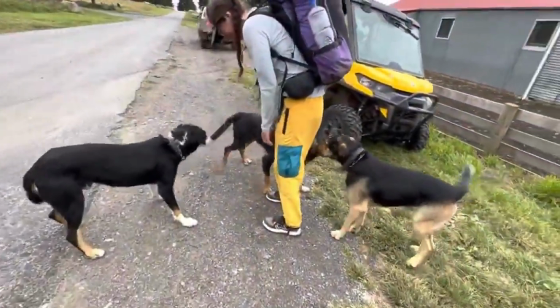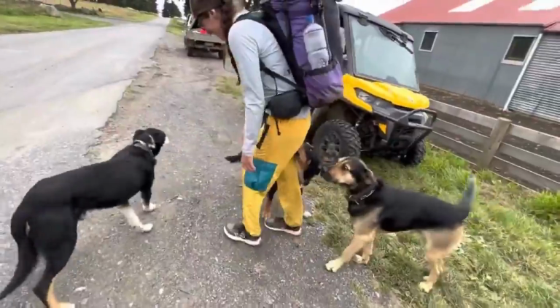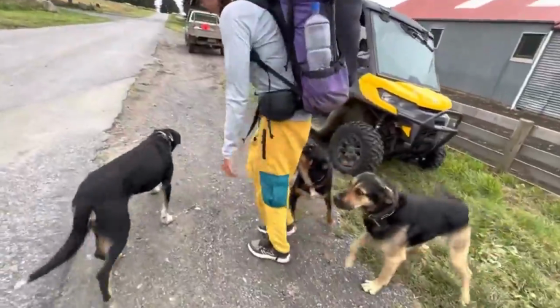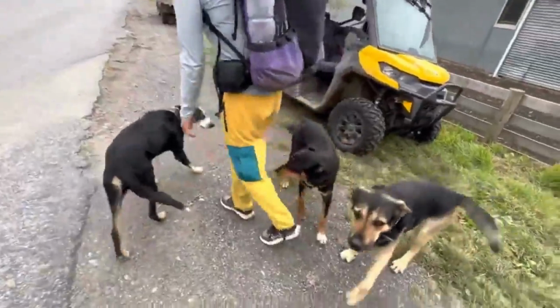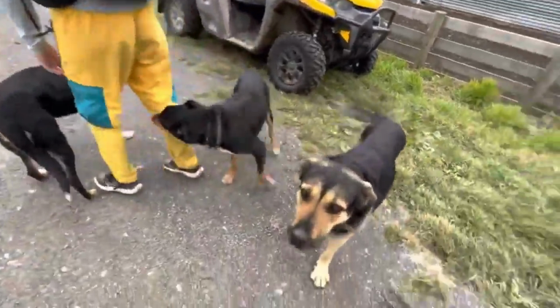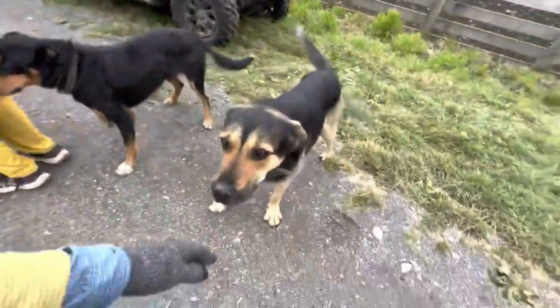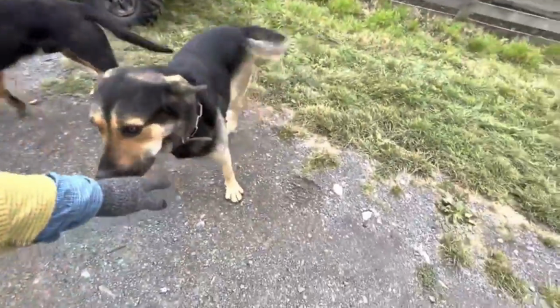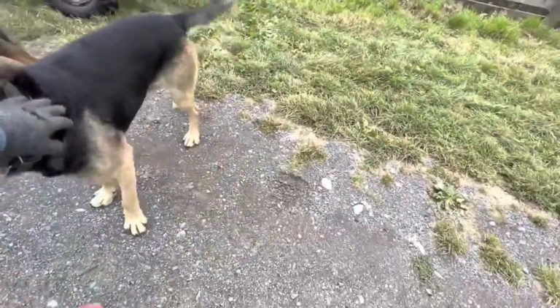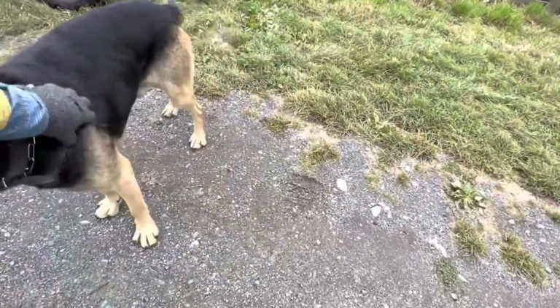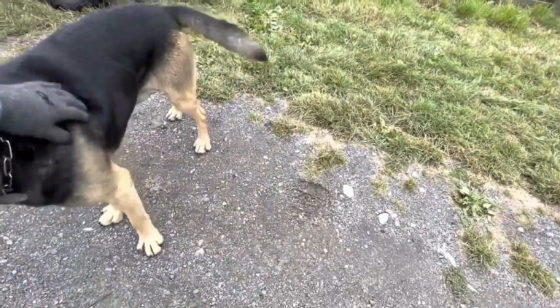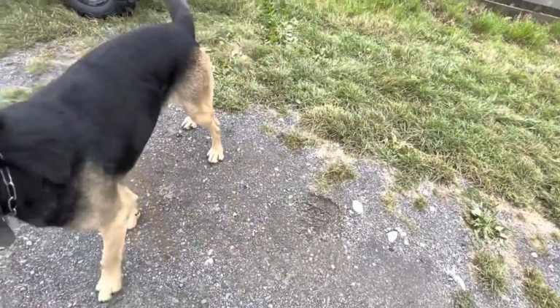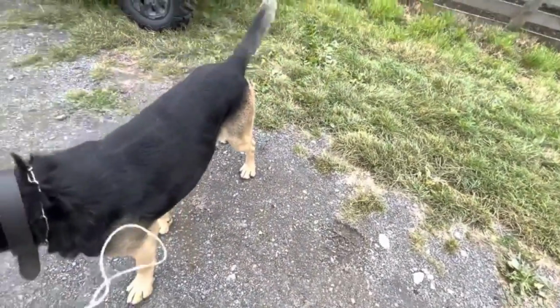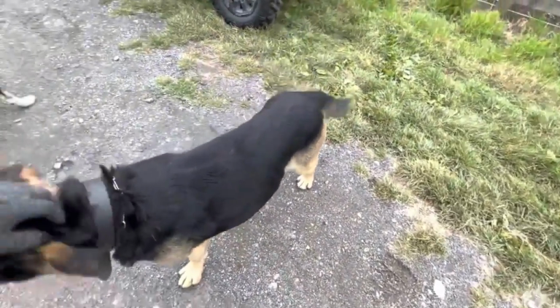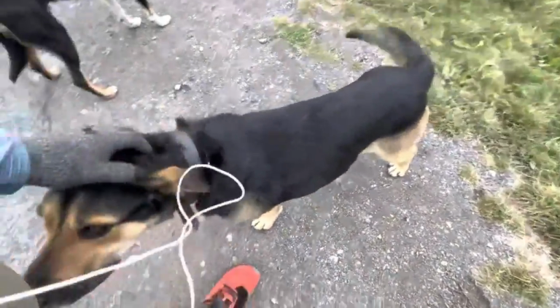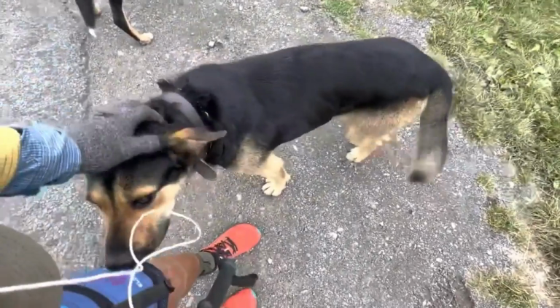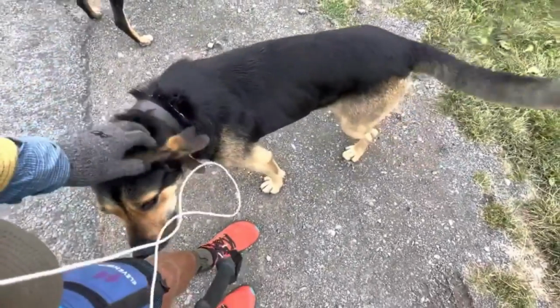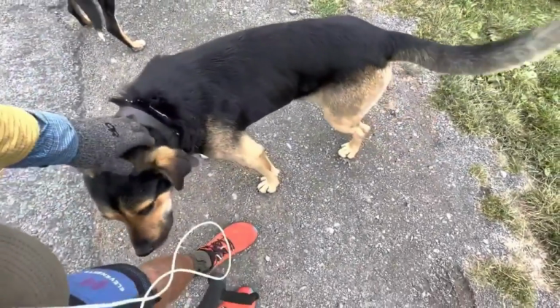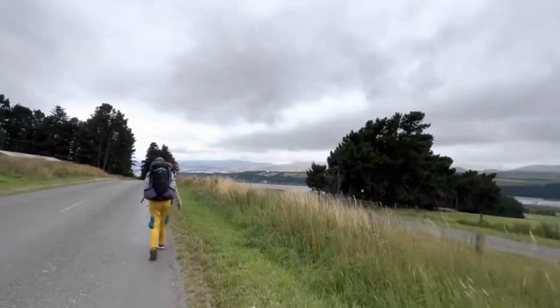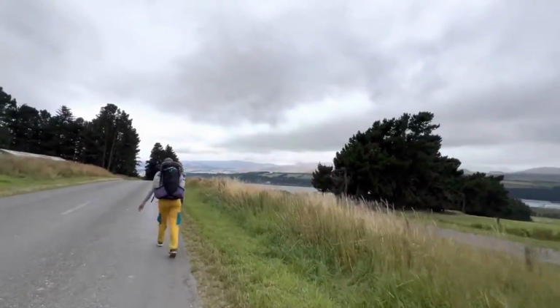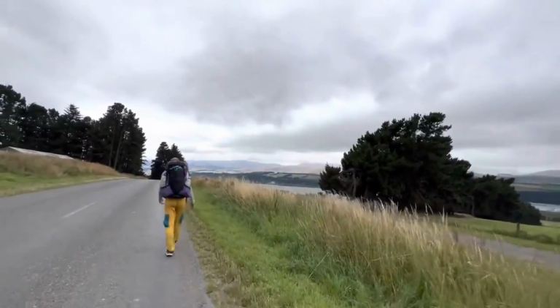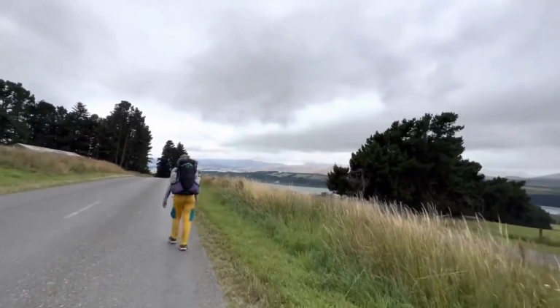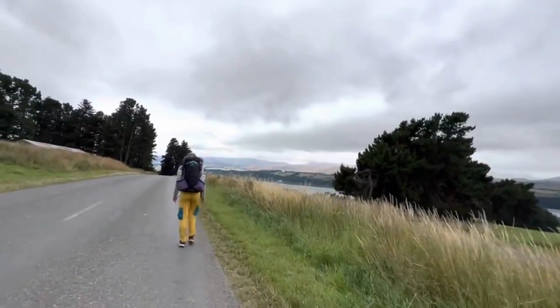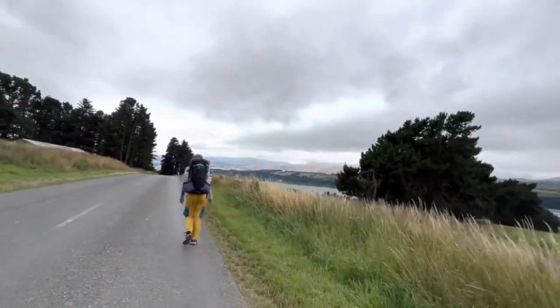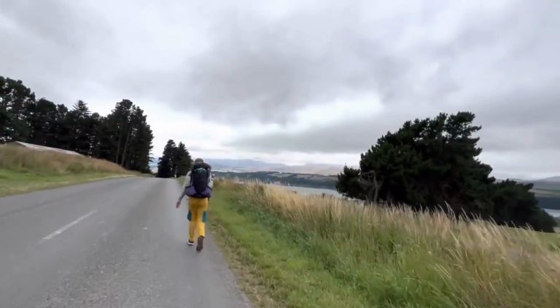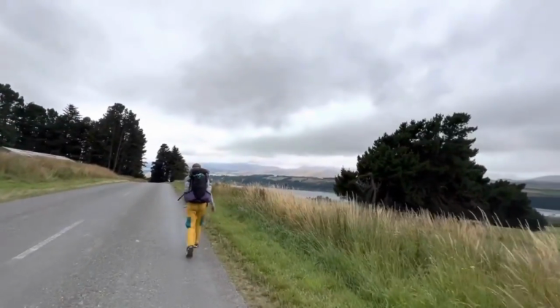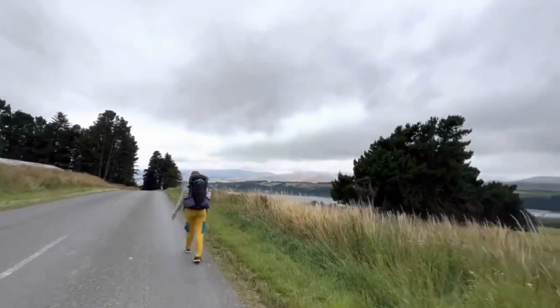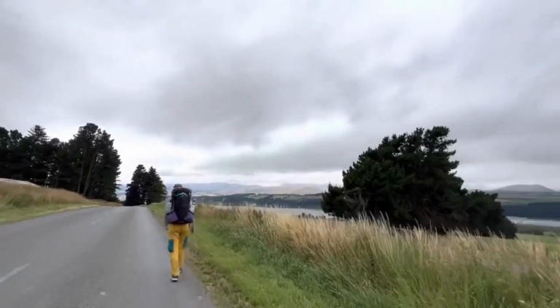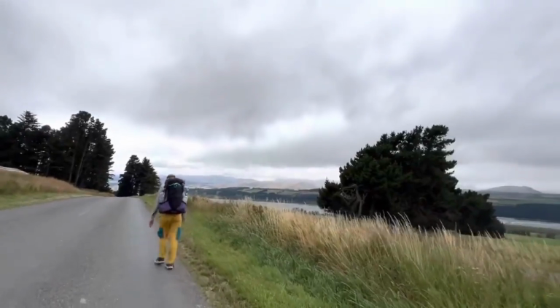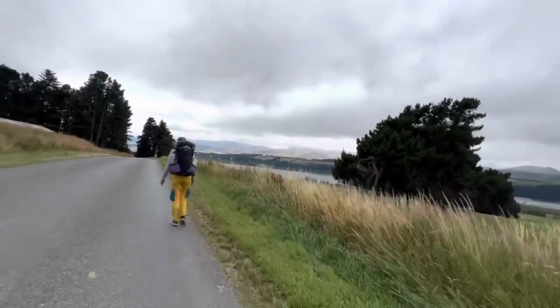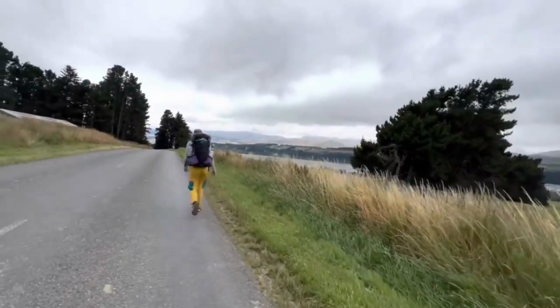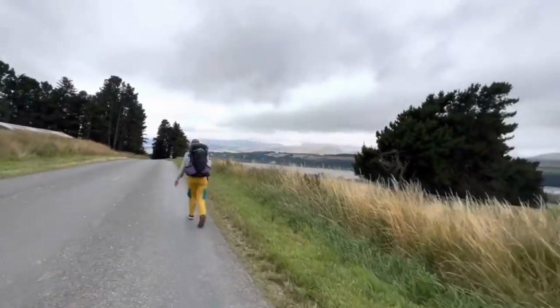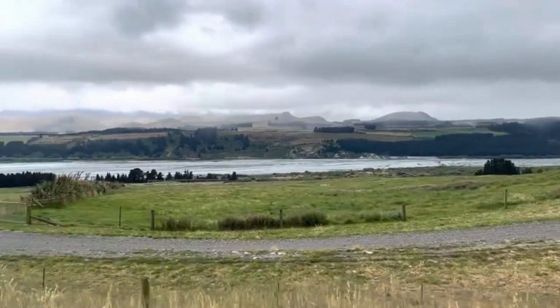The road continues on, very flat as described. You can hold a very standard pace — three, three and a half, four miles per hour. Very dependent on what you want to do with it. You could even jog it if that is your prerogative.